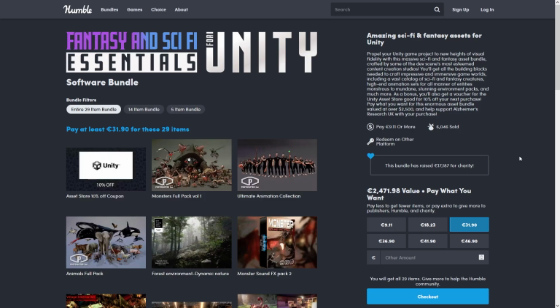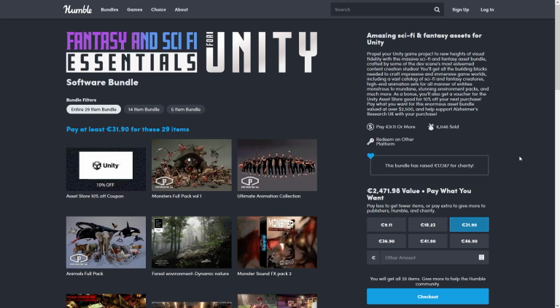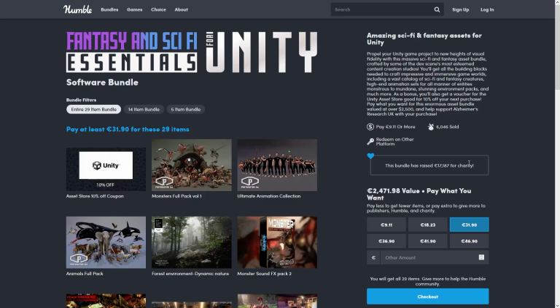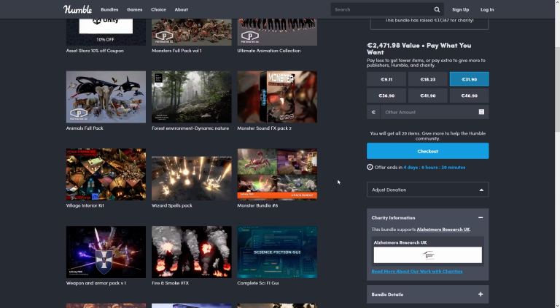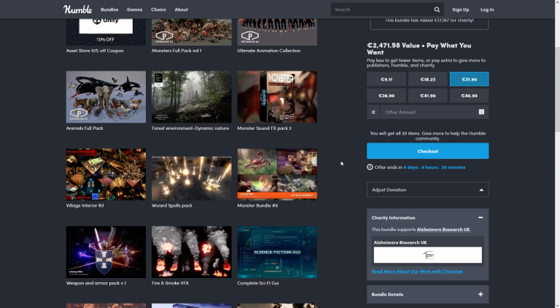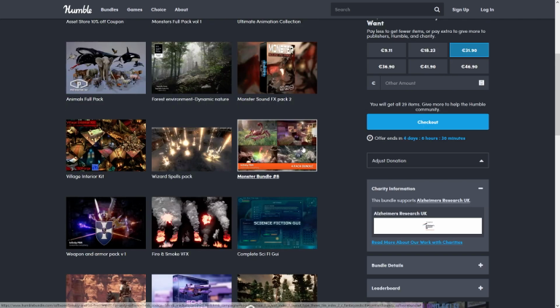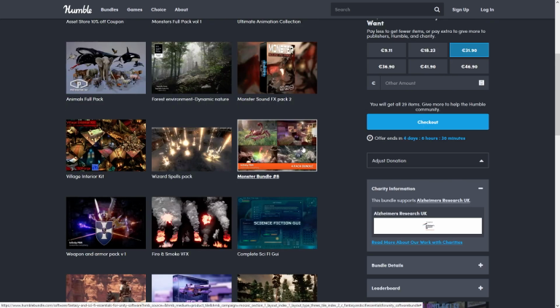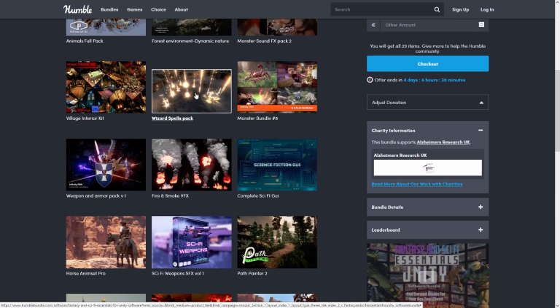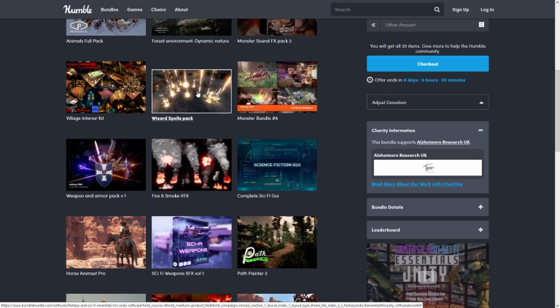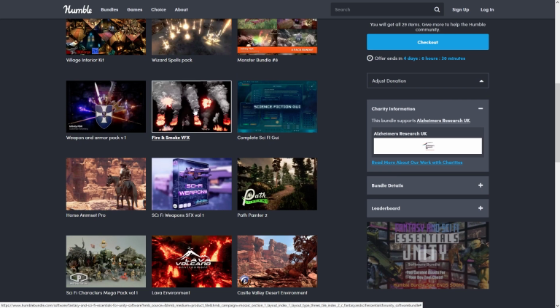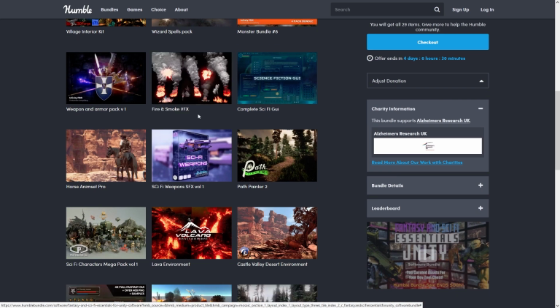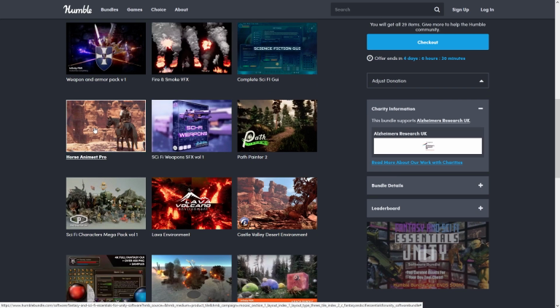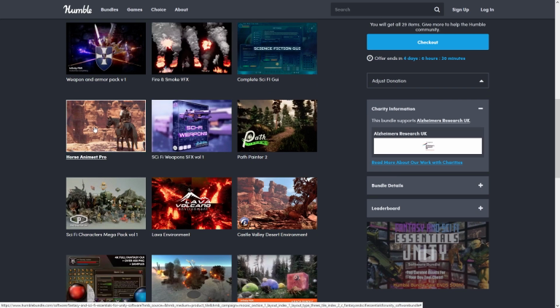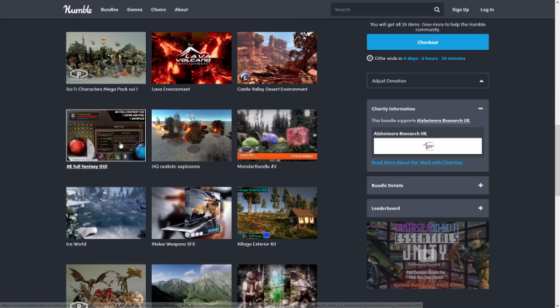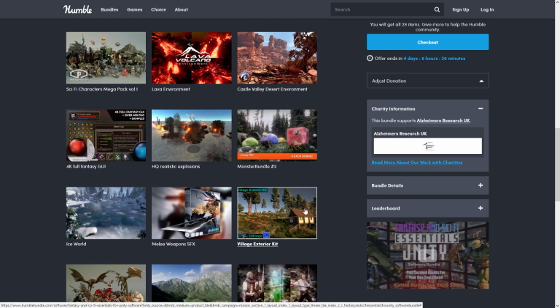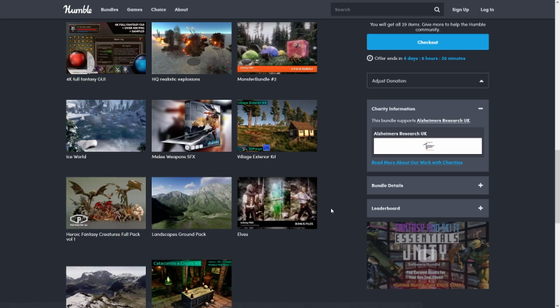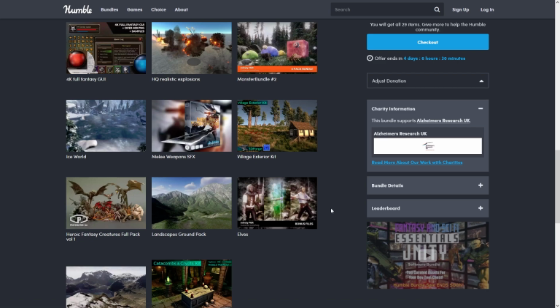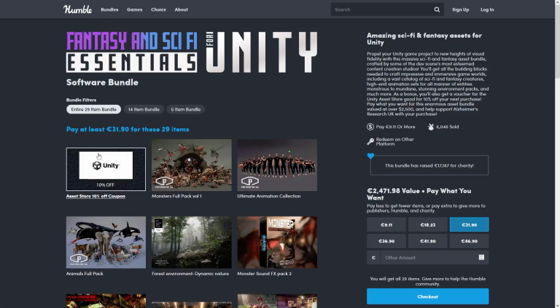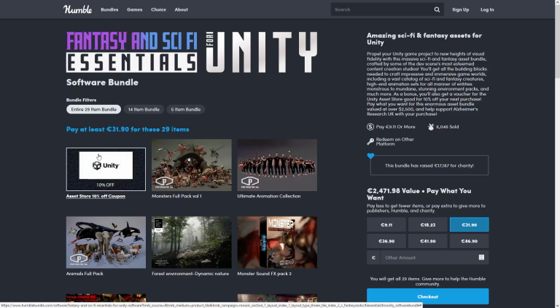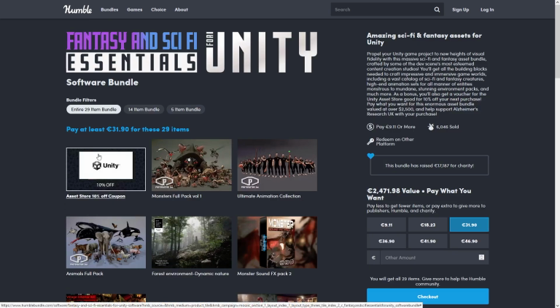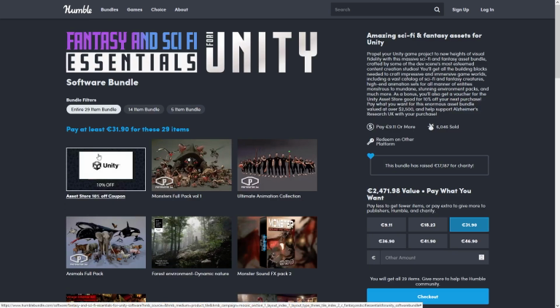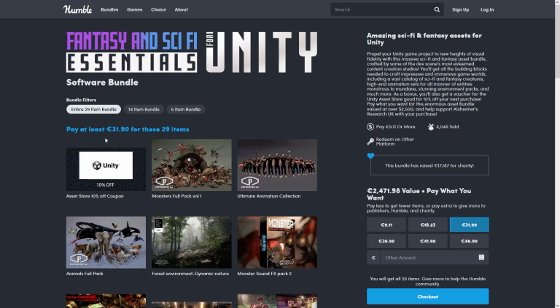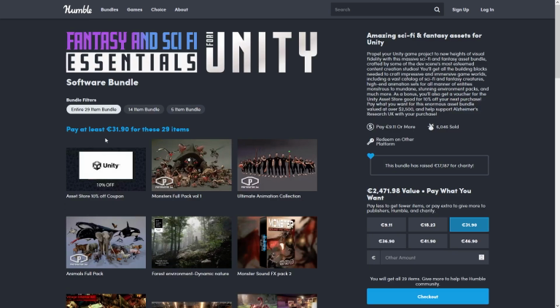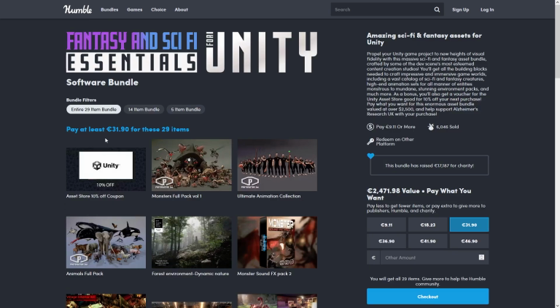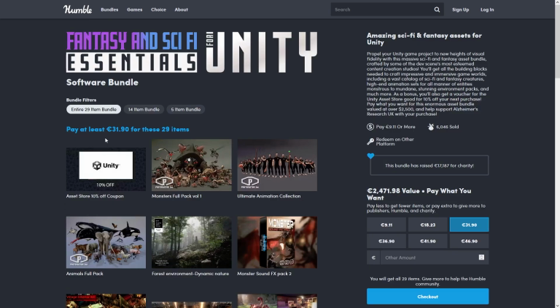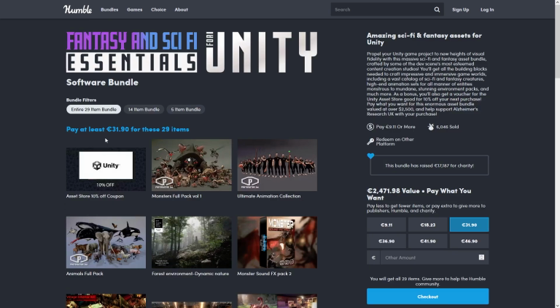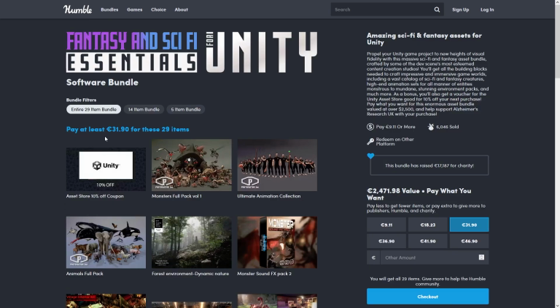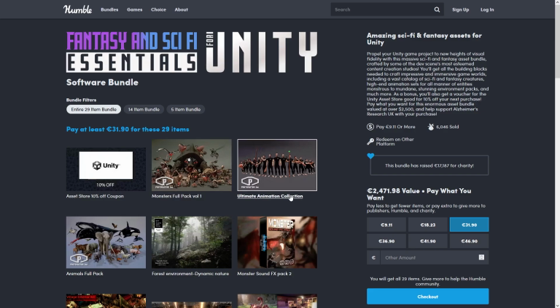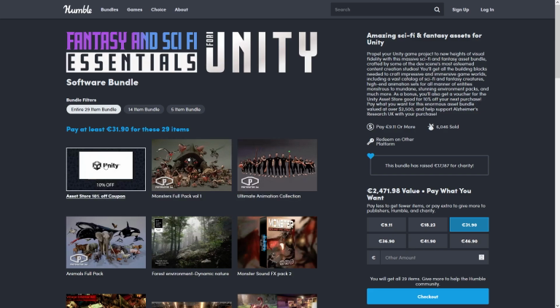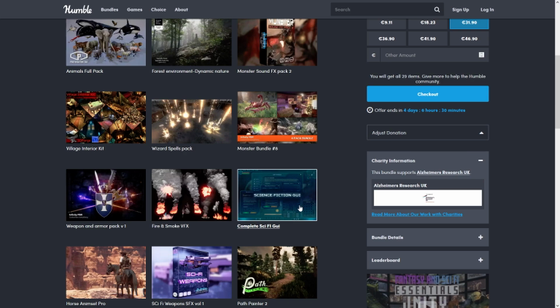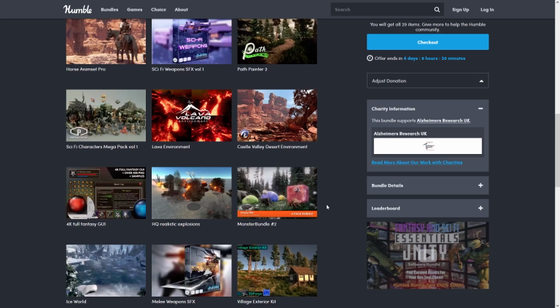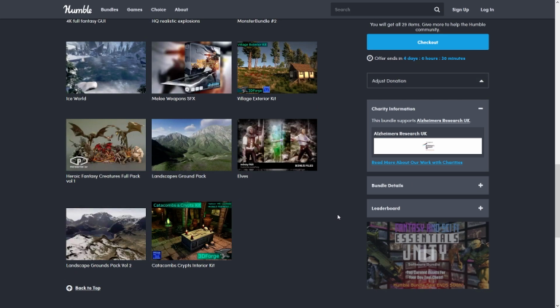There are 4 days left on this Humble Bundle — lots of strange monsters, a bunch of spells, some fire and smoke, even a horse controller and a bunch more interesting stuff. It also has a 10% off coupon, so if you want to buy something on the store that is 10 times the bundle price, then essentially the bundle comes out free.